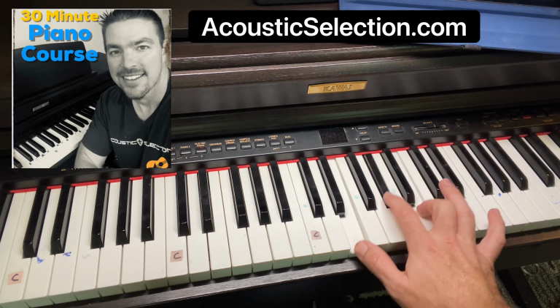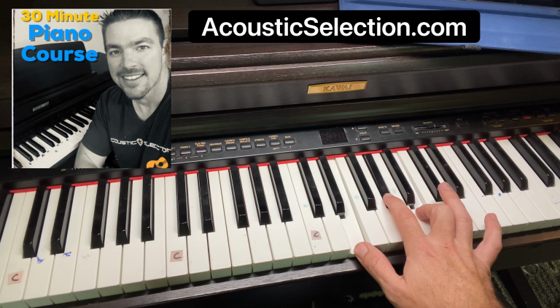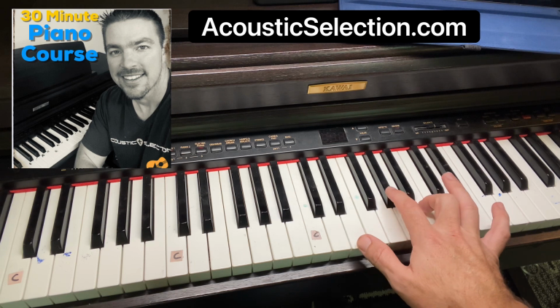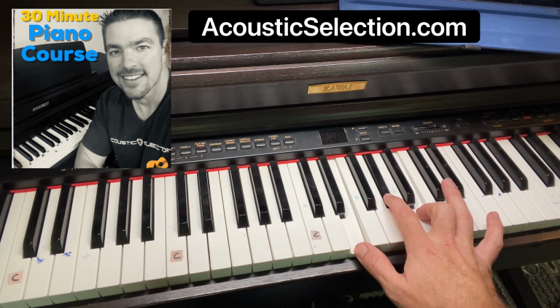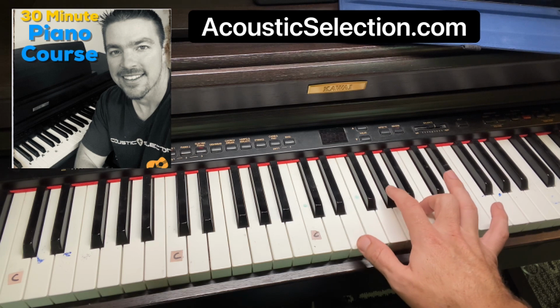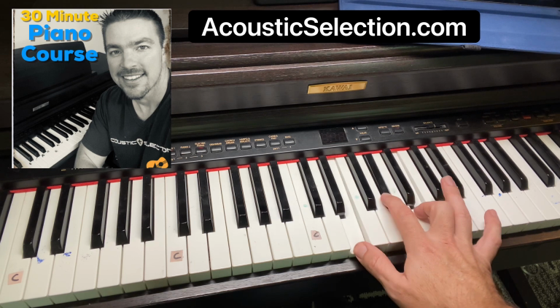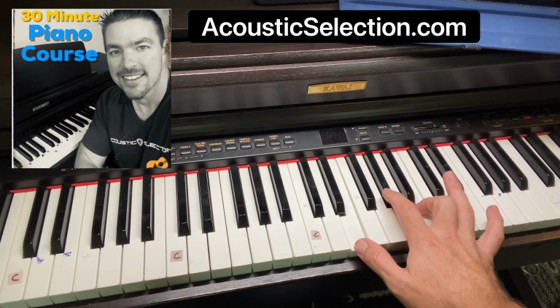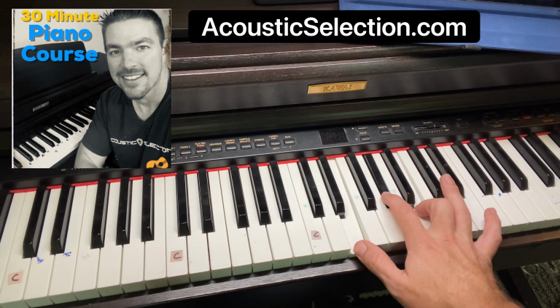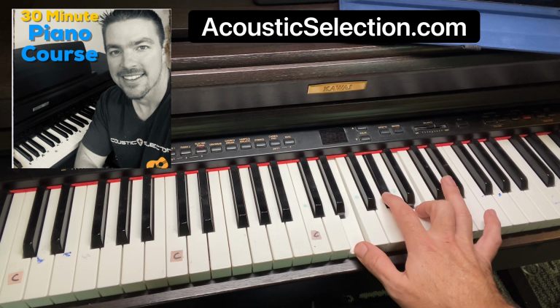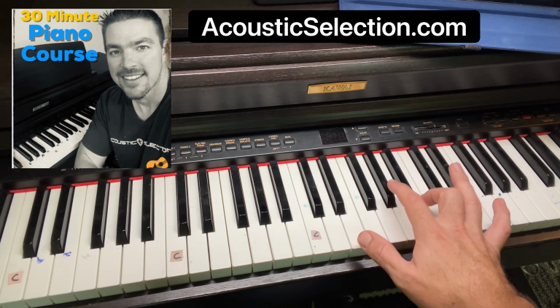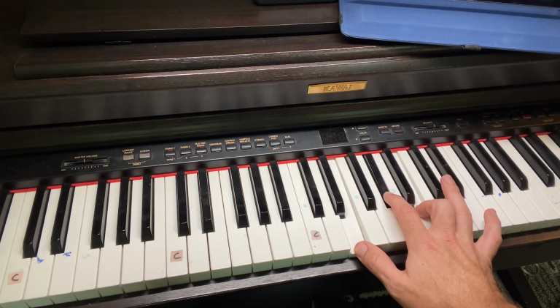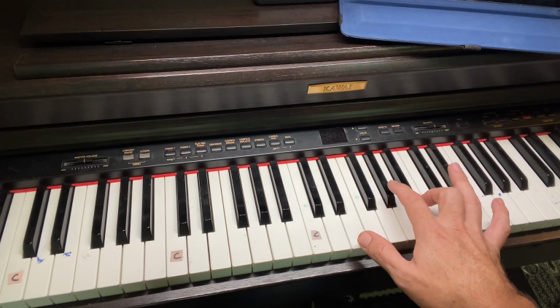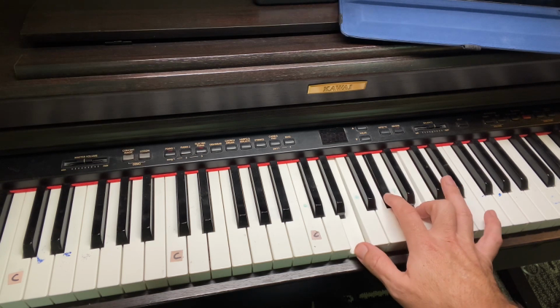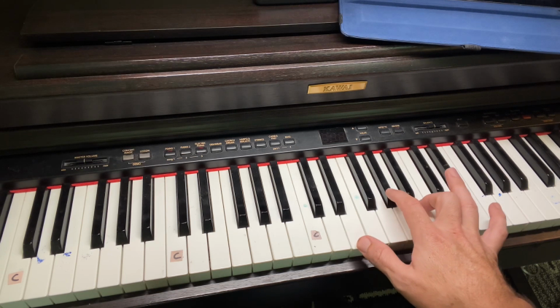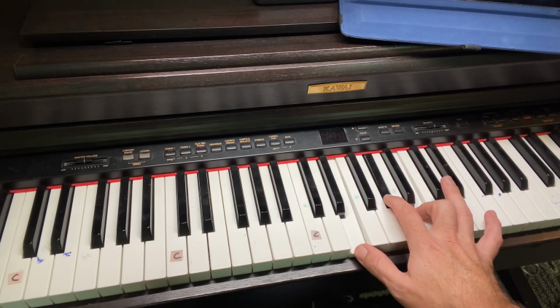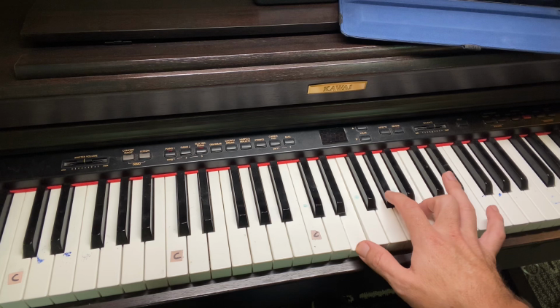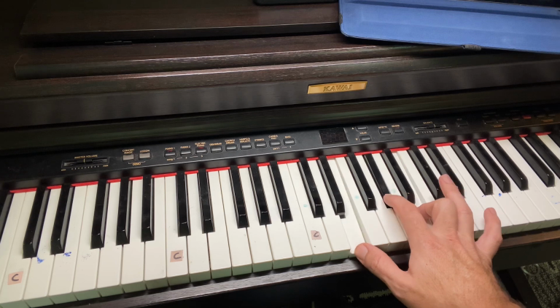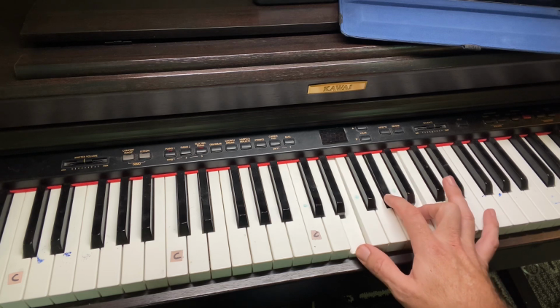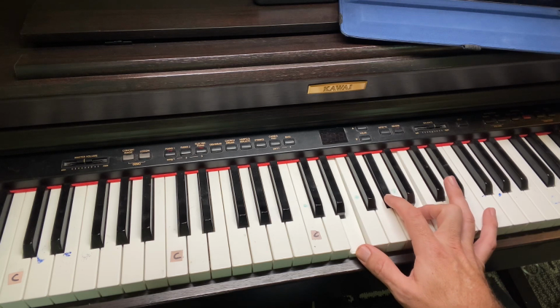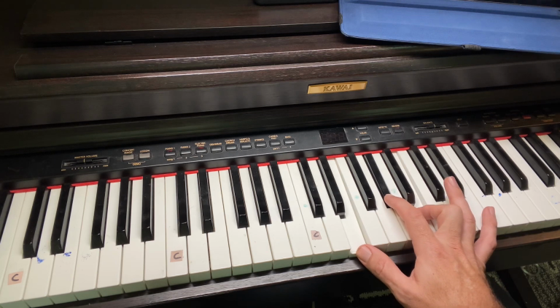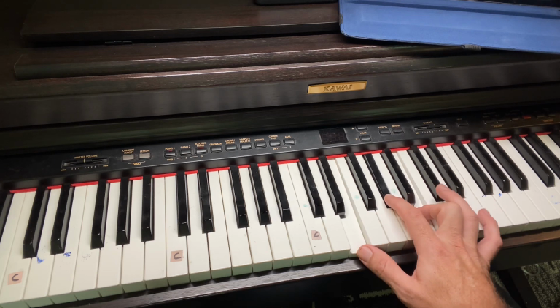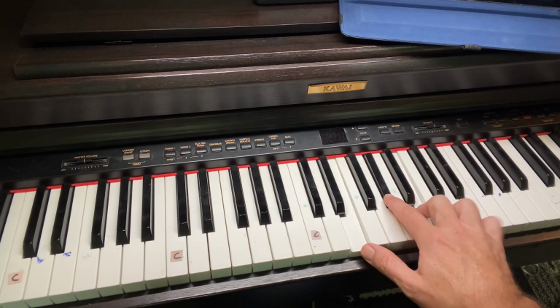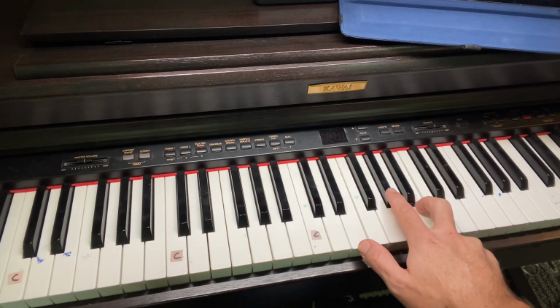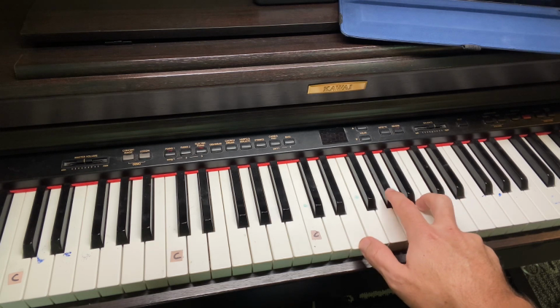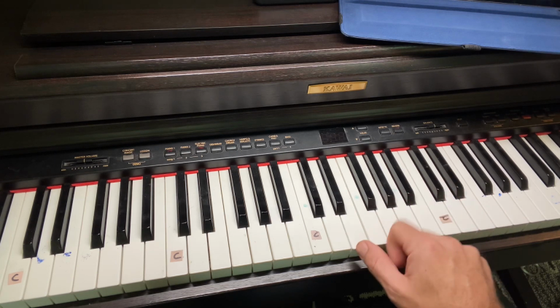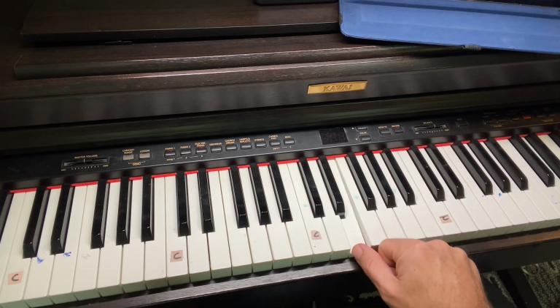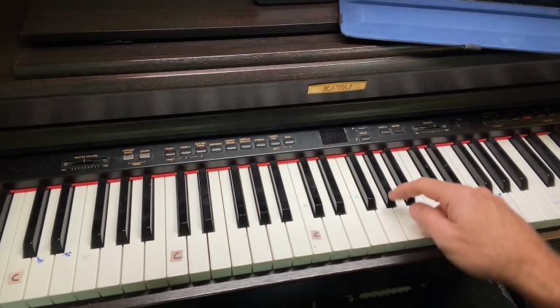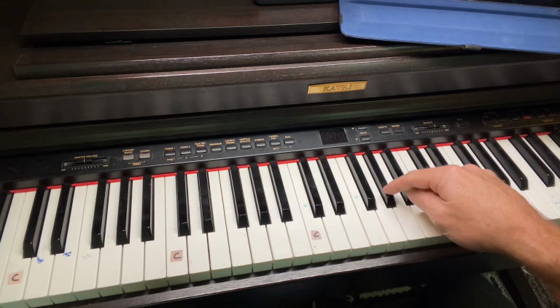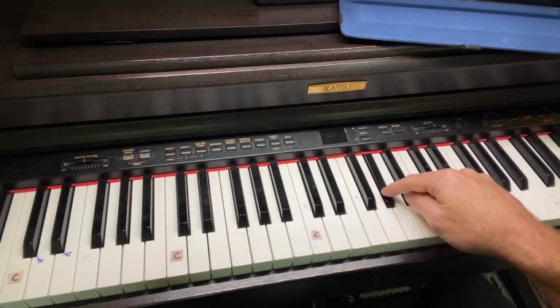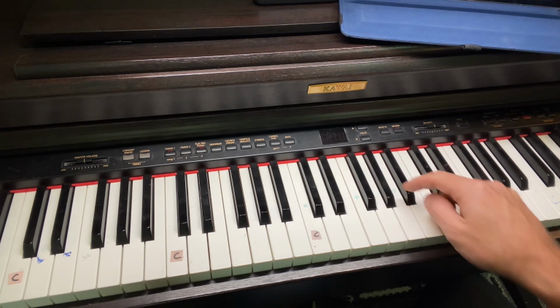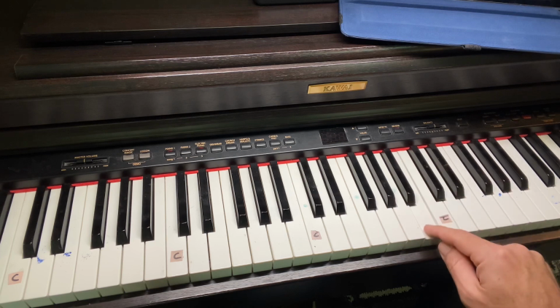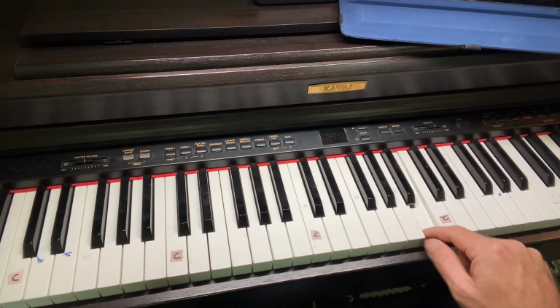I just want to speak the name of Jesus. So what you're doing is two four counts with that E. It's E, G sharp, and B.